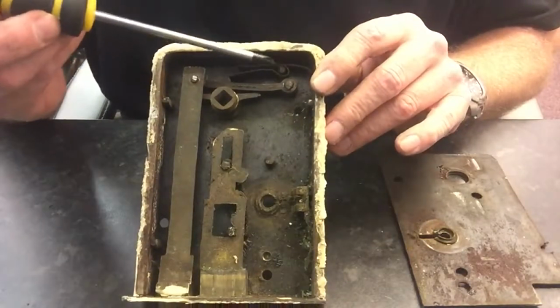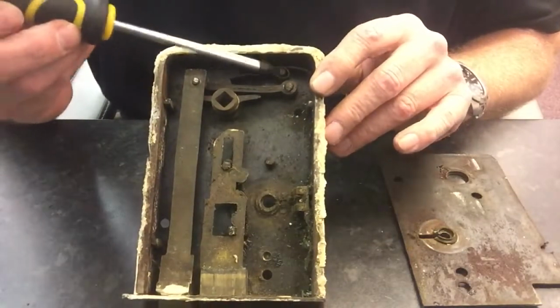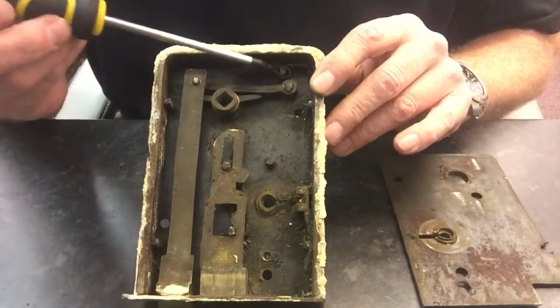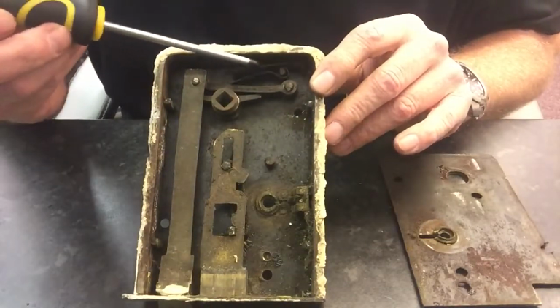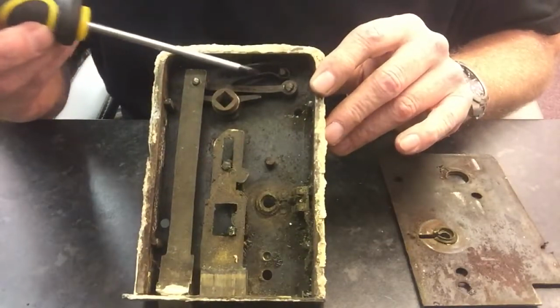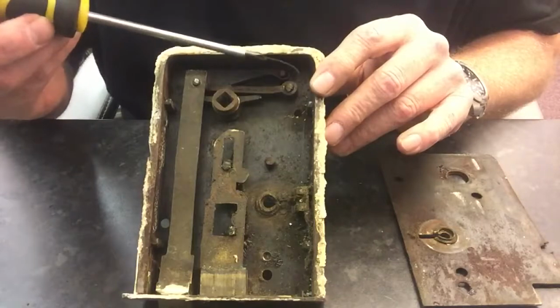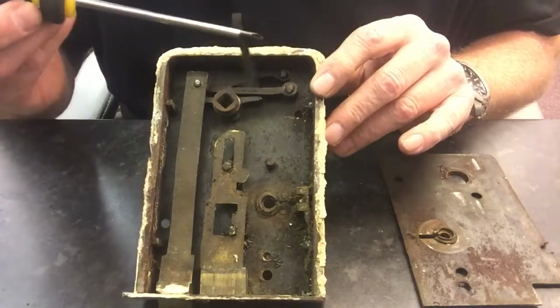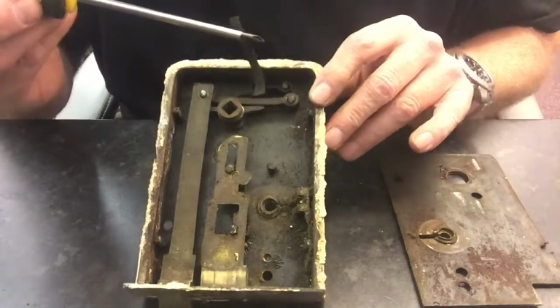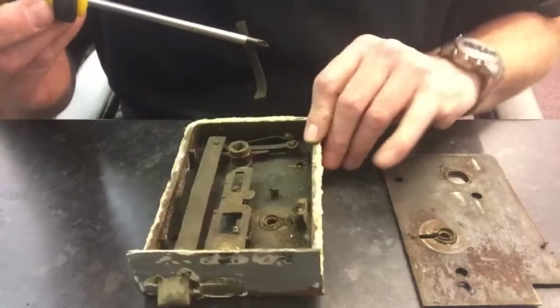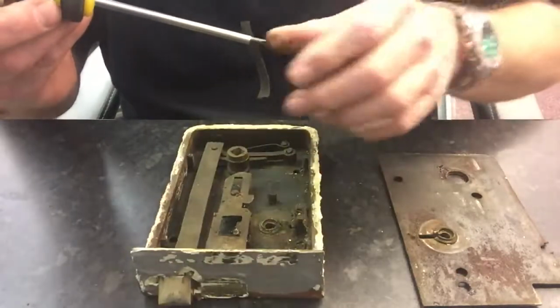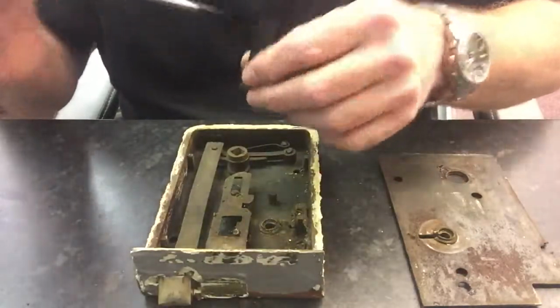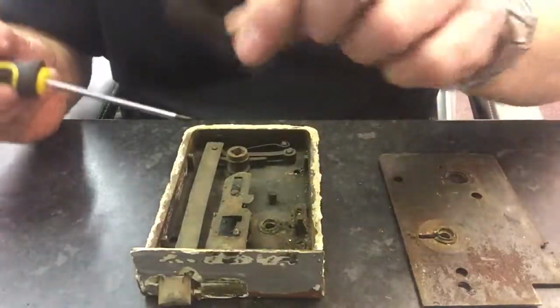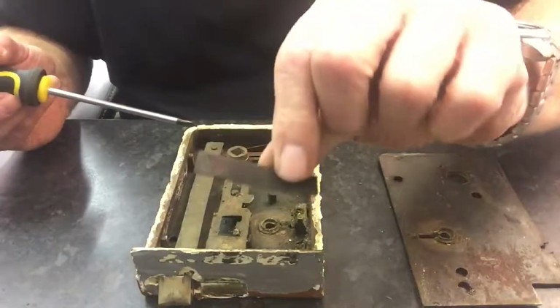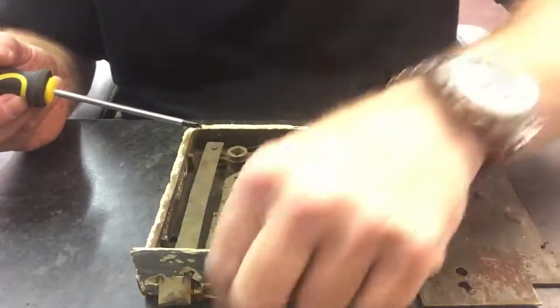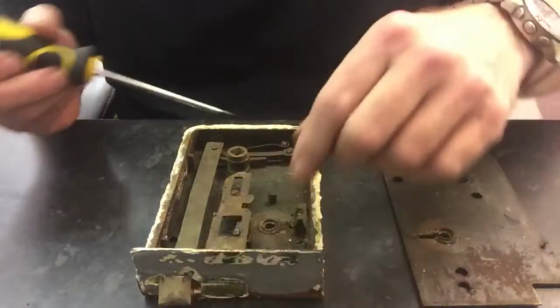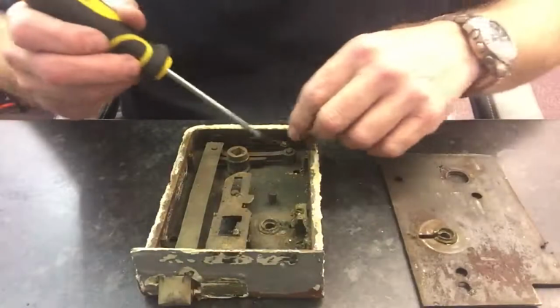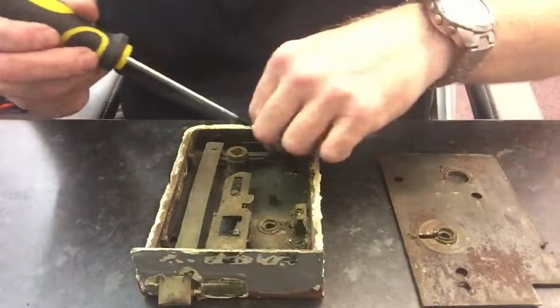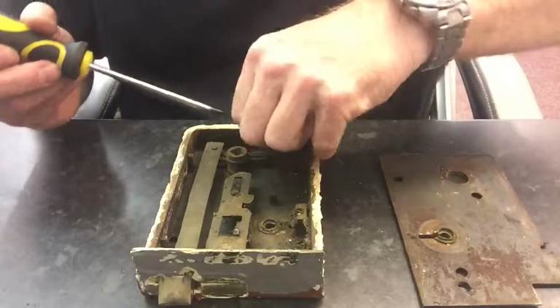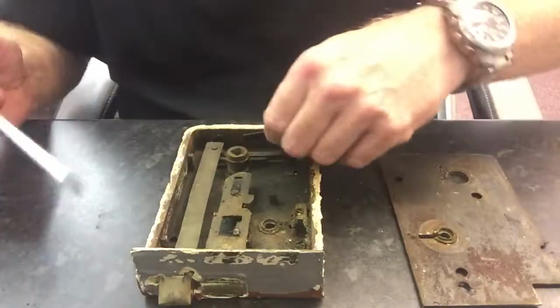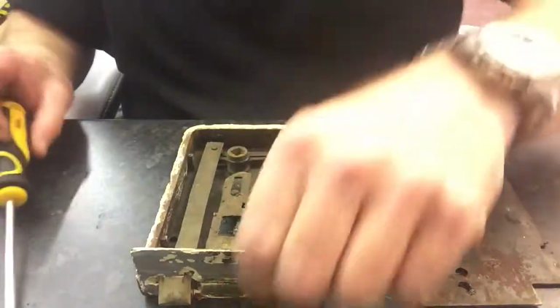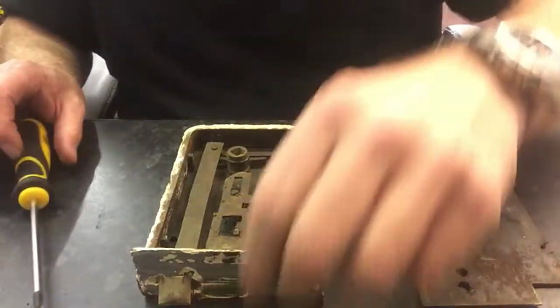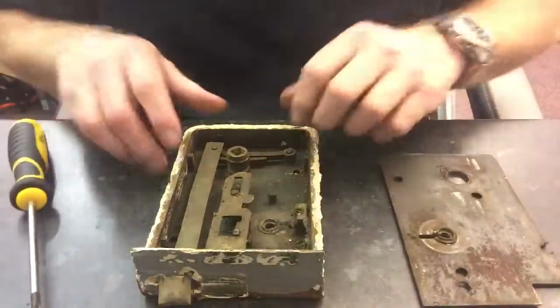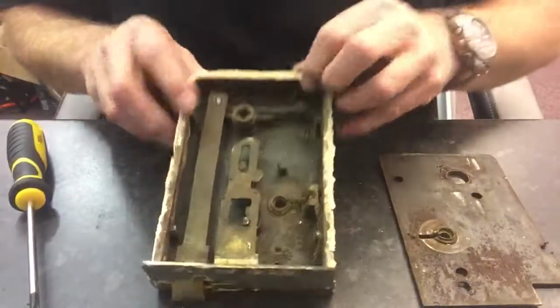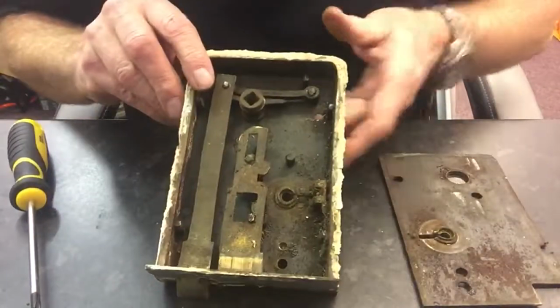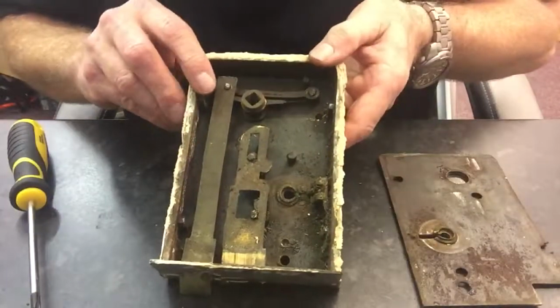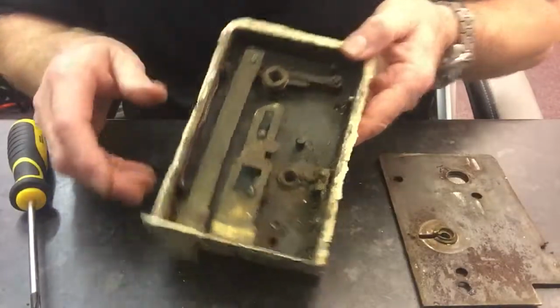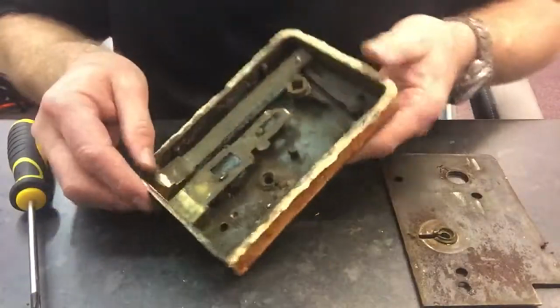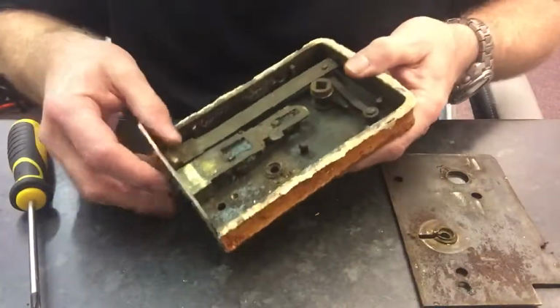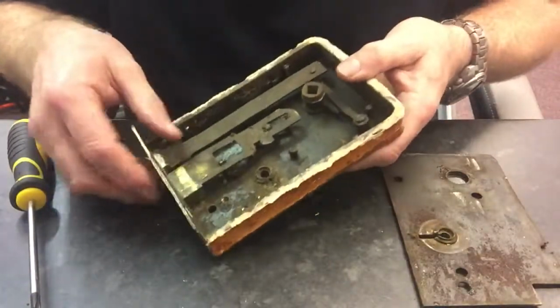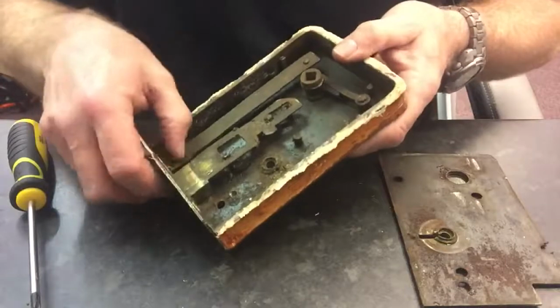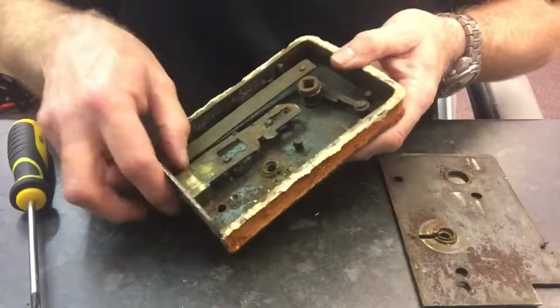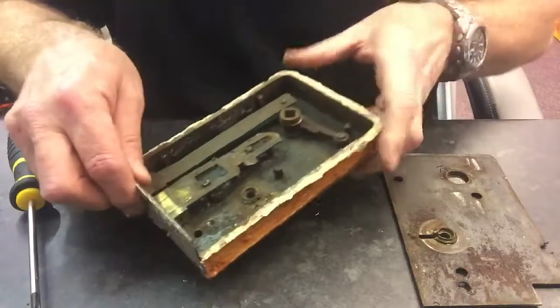Now the bit we're concentrating on is the spring that's here, and this is snapped. So there's one half of it and the other half. What we need to do to change it is — you see all this flappy about bit.